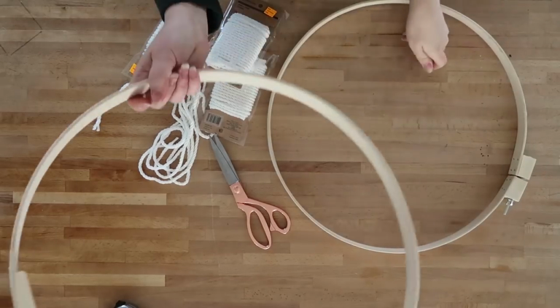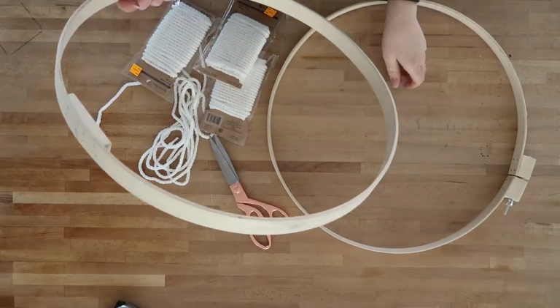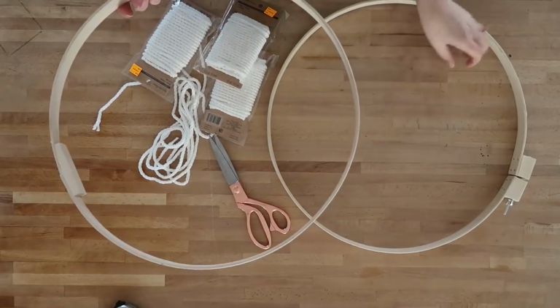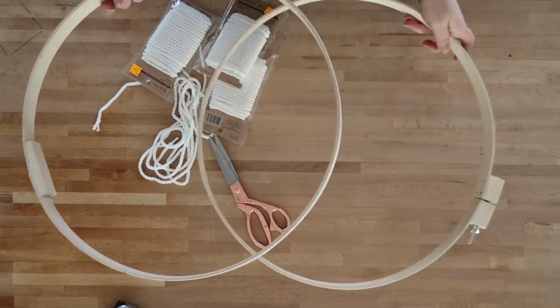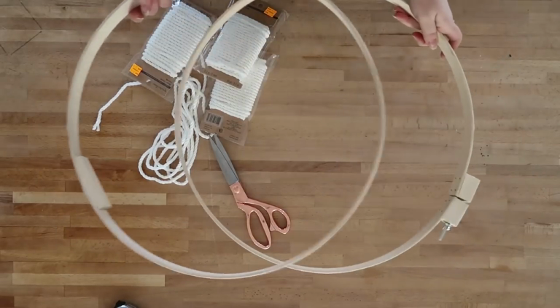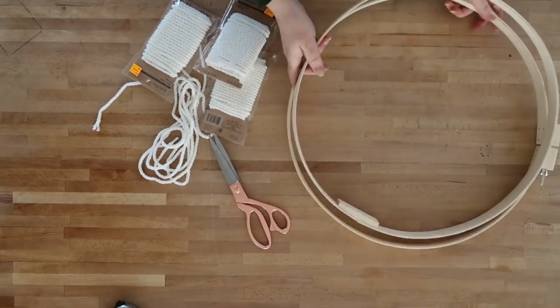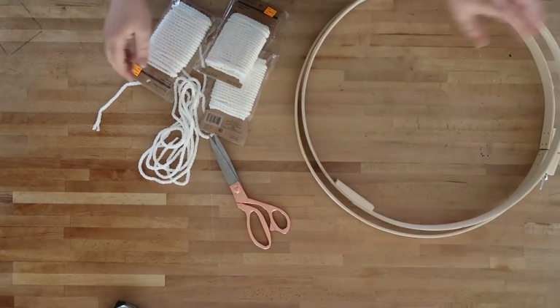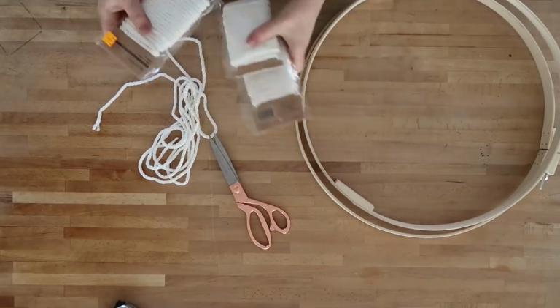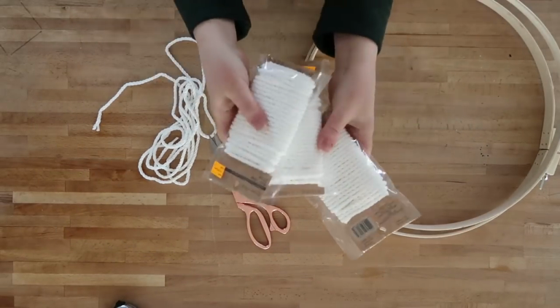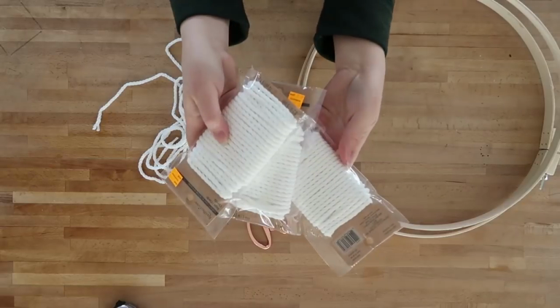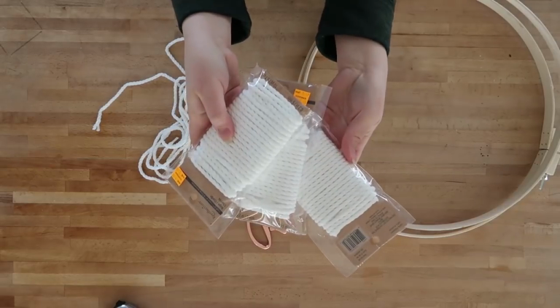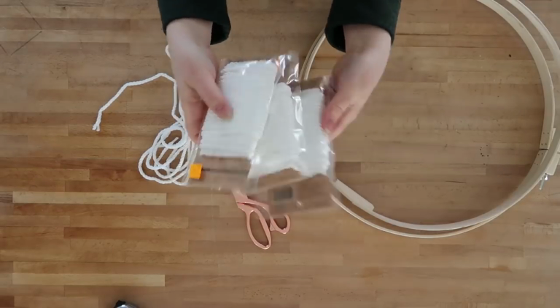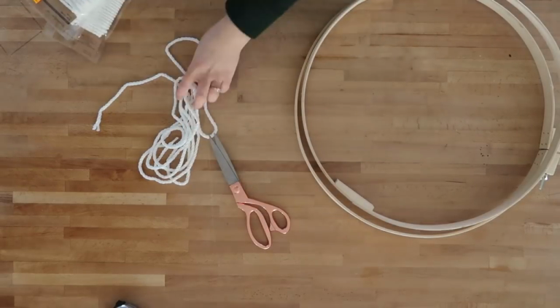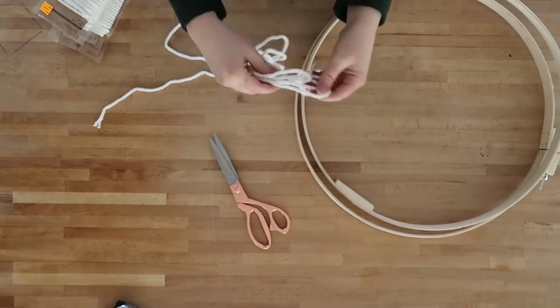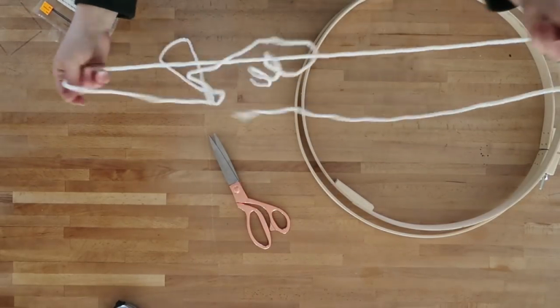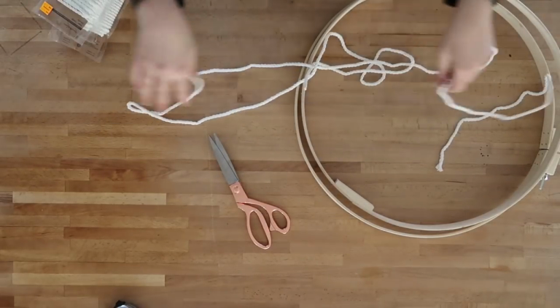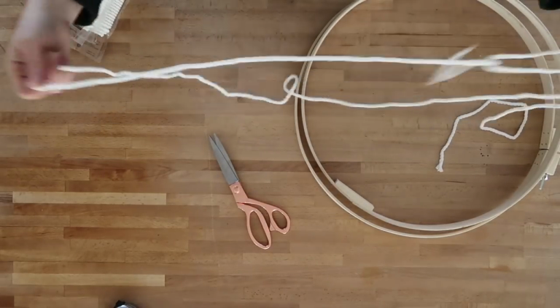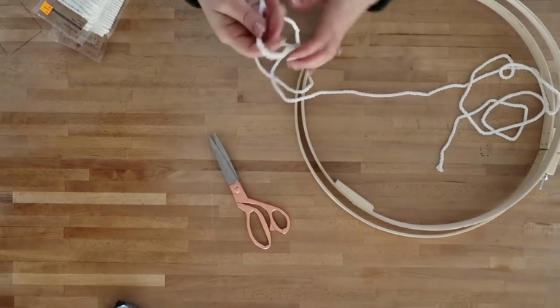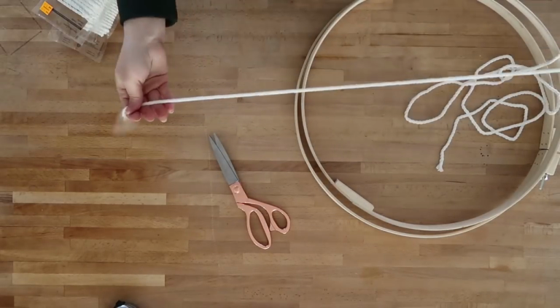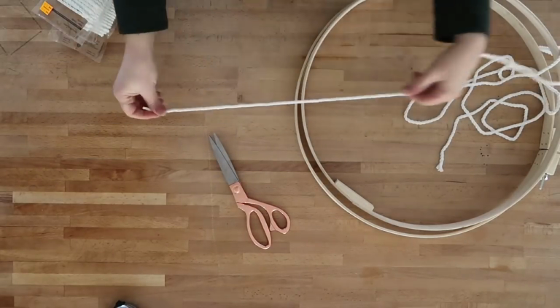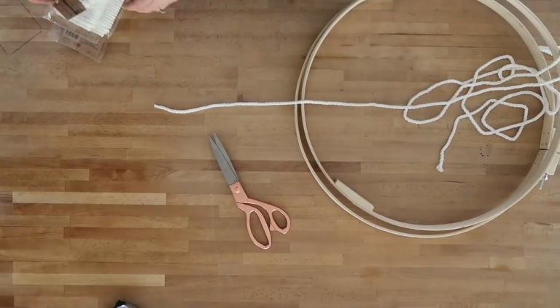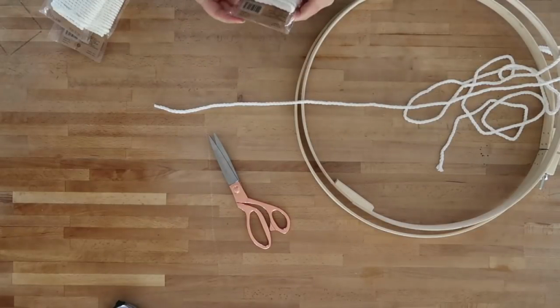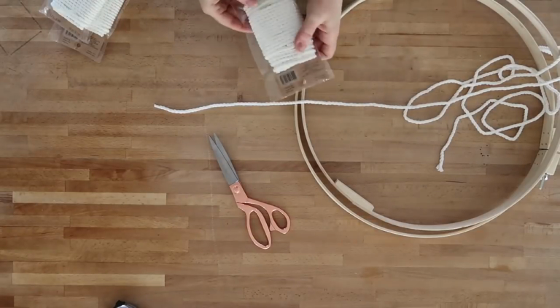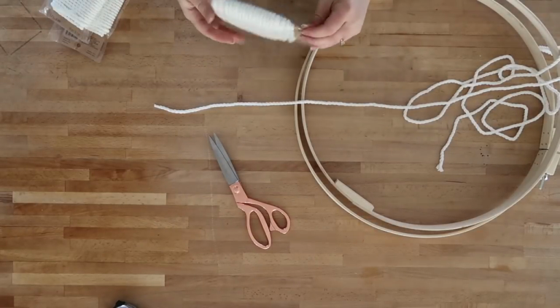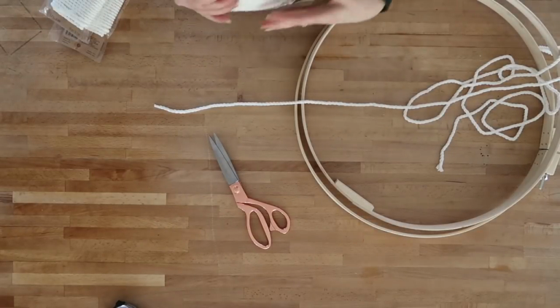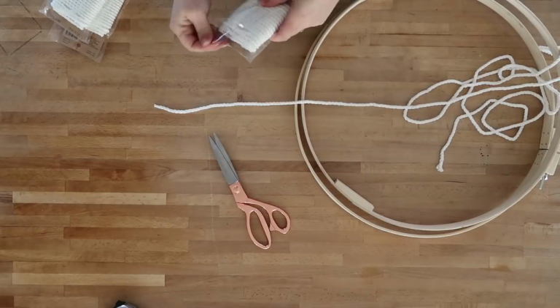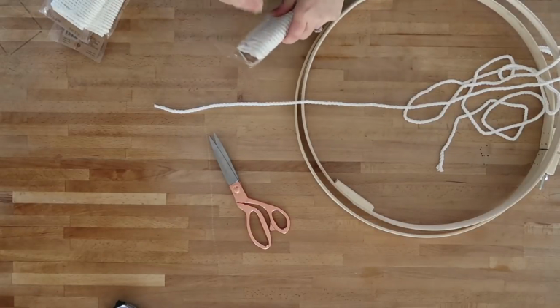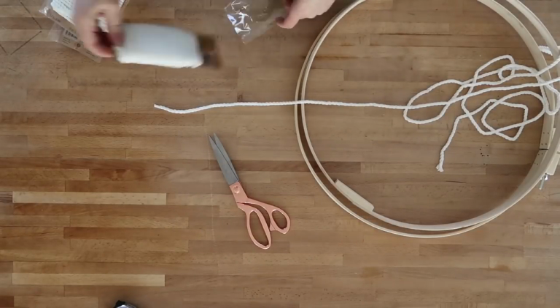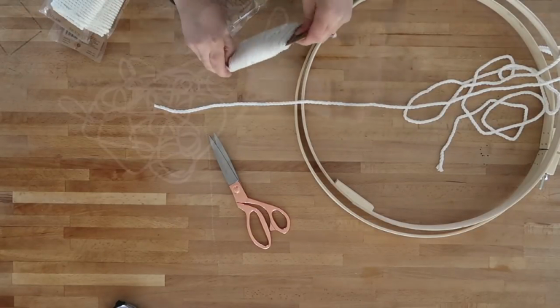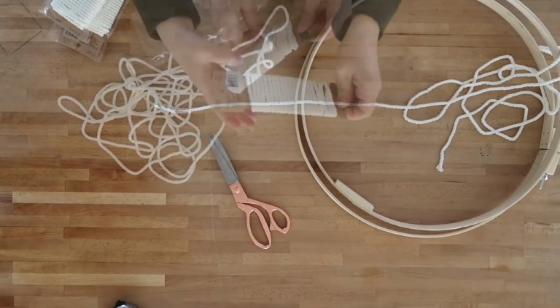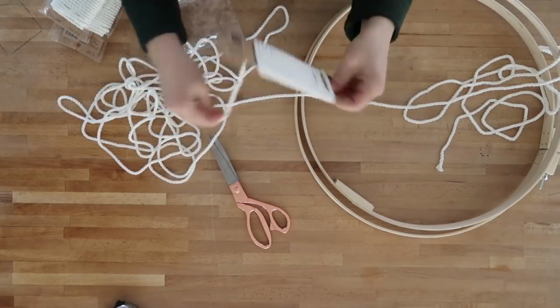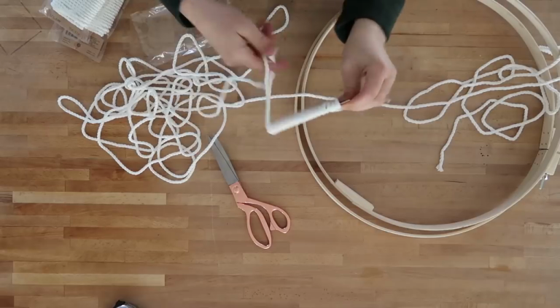I used one large embroidery hoop that was 18 inches in size, and then I found a whole lot of macrame twisted cord on clearance. So you're just going to need to cut some cord to your desired length.